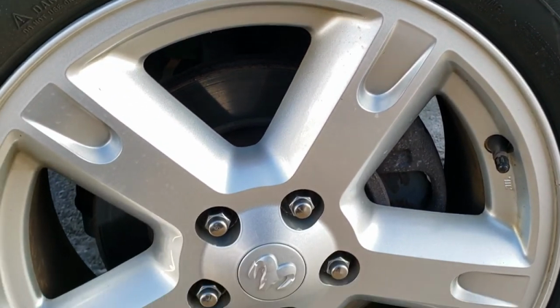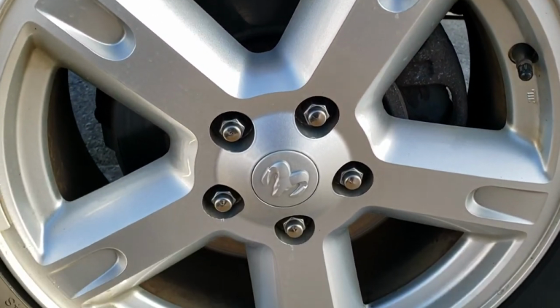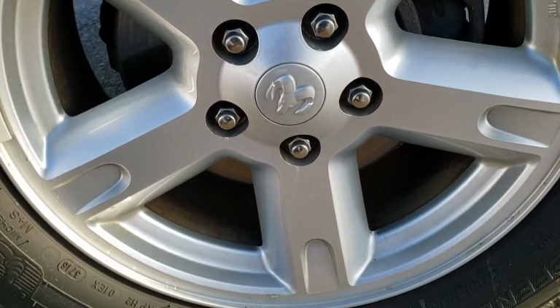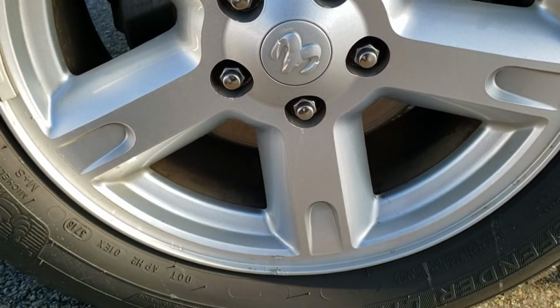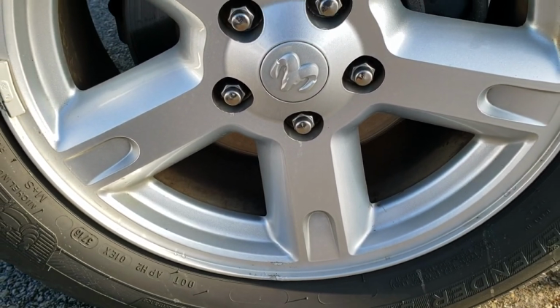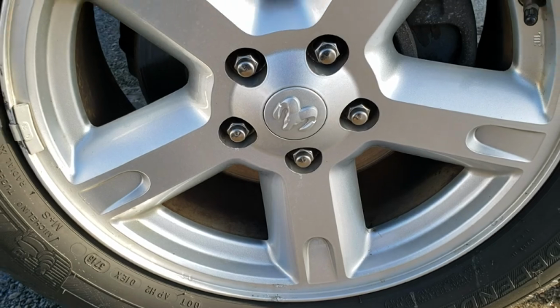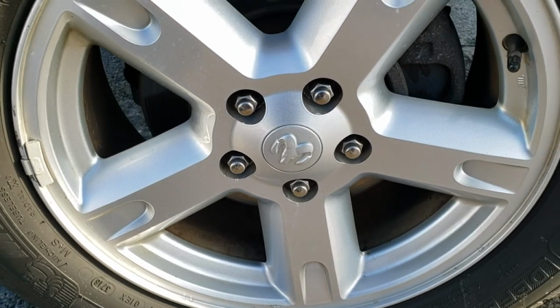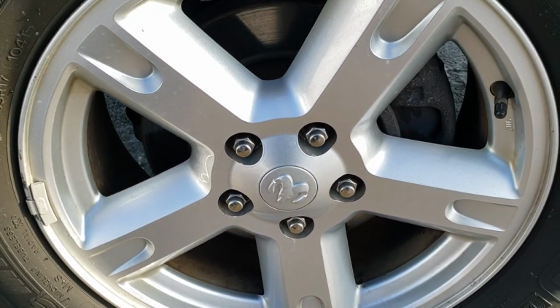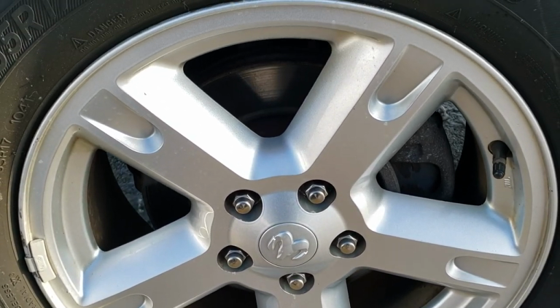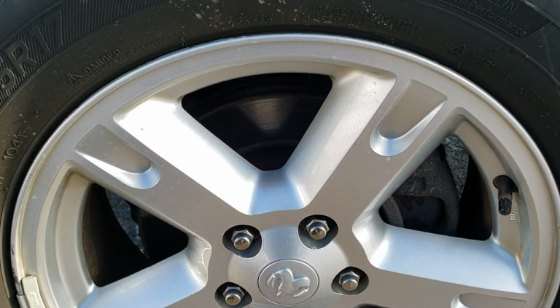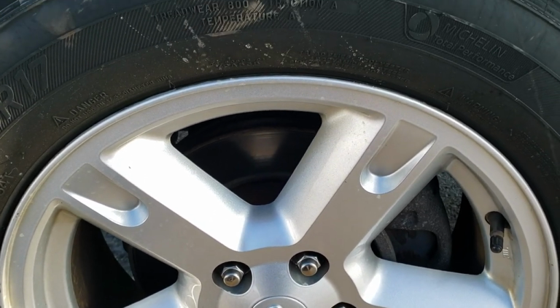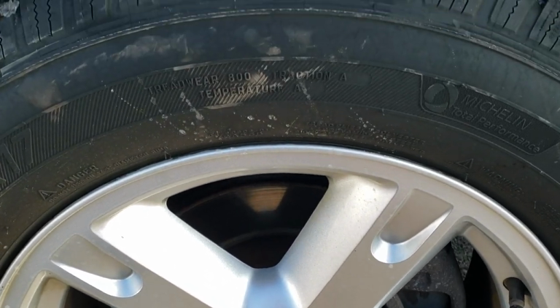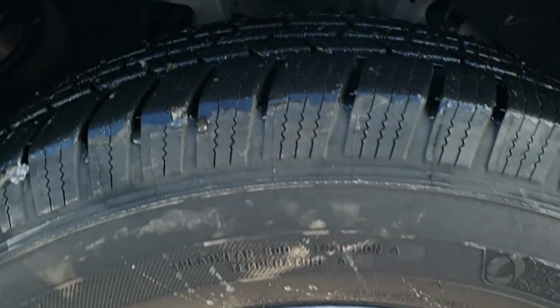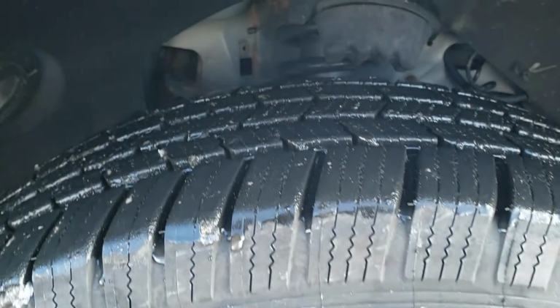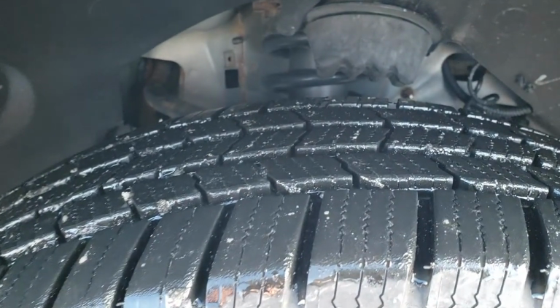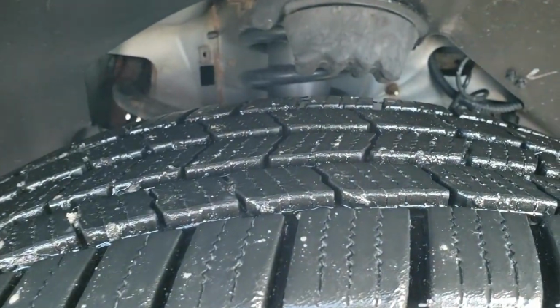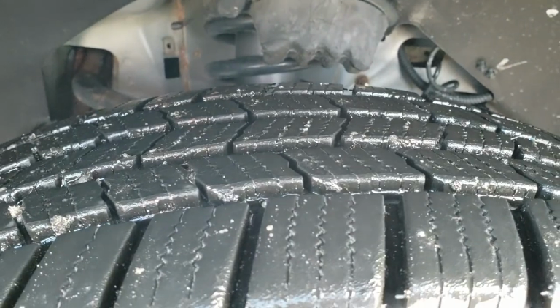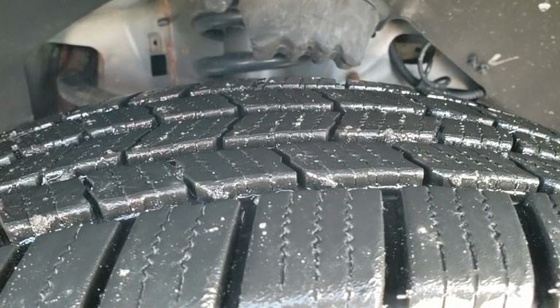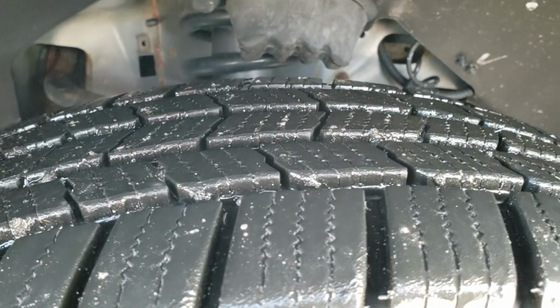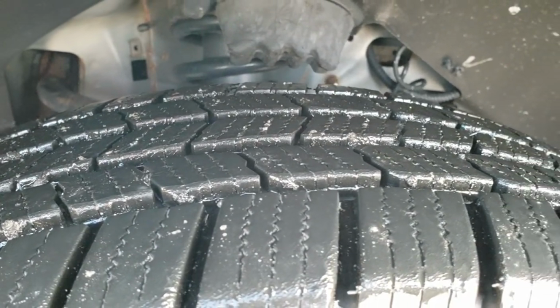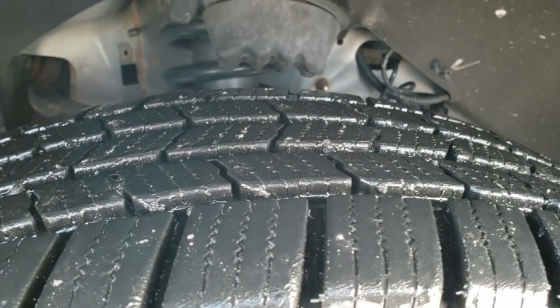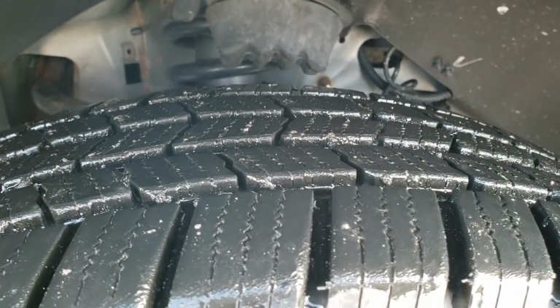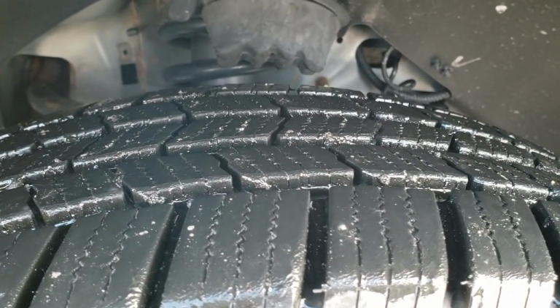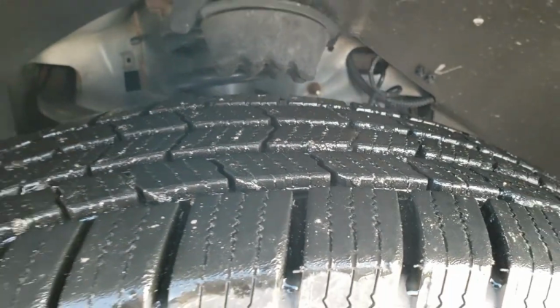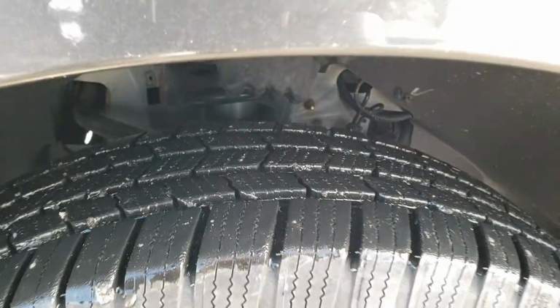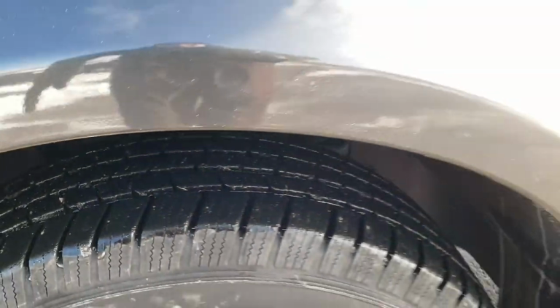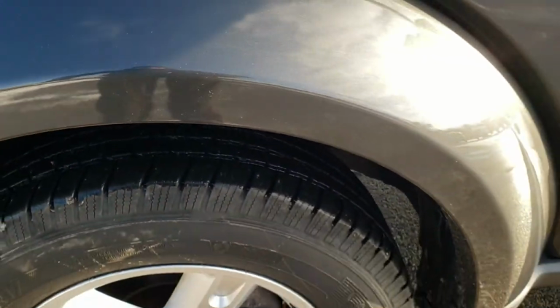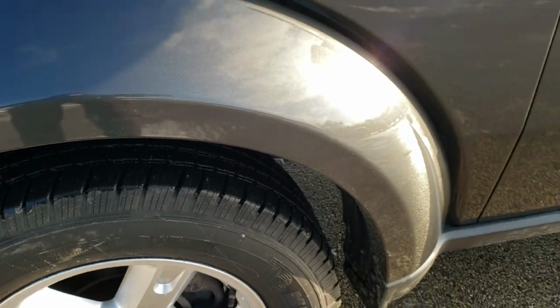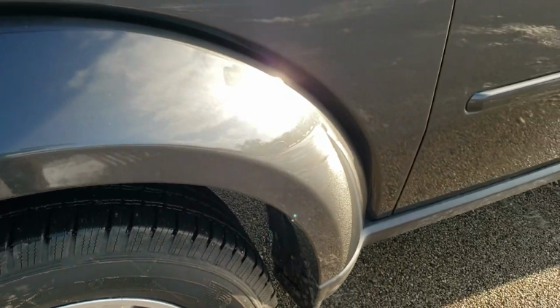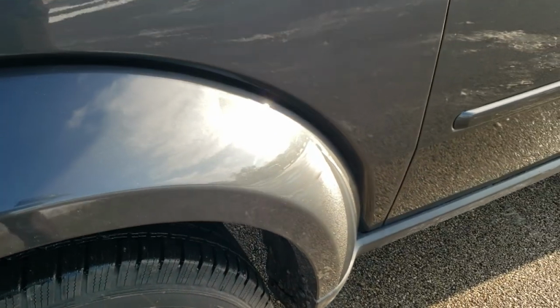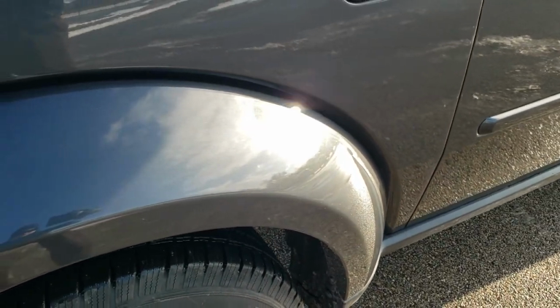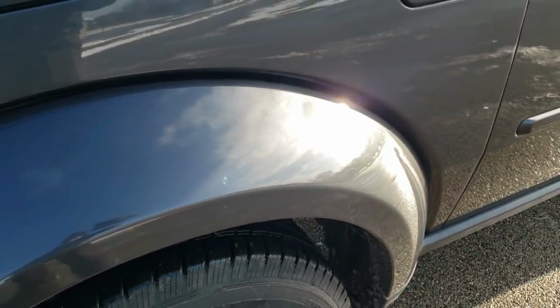If you want to check out more photos, in the upper right hand part of the screen there is a link right to our website. Click that and check us out there. Factory painted alloy rims, Michelin 235-65R17 tires with about 70-80% of the tread left on those front tires. Very nice tread left.